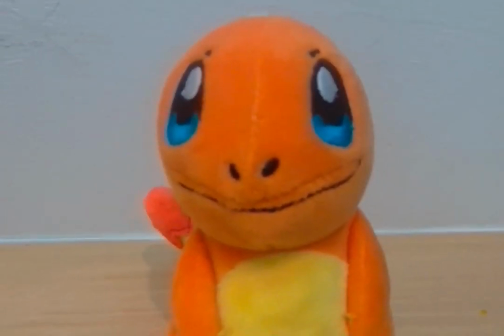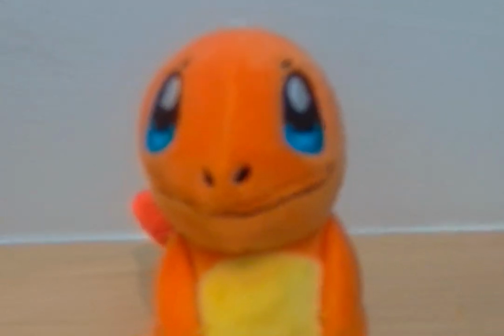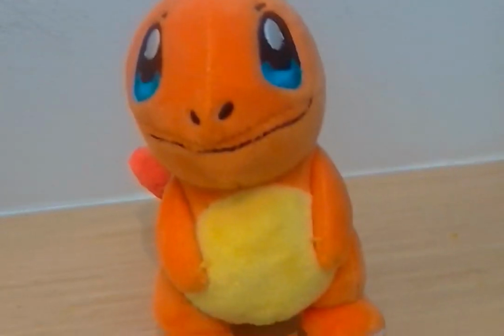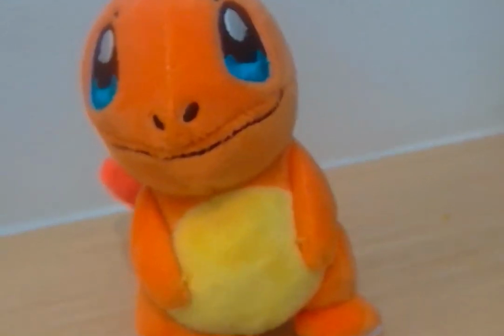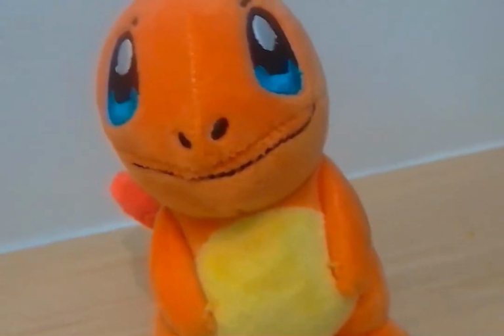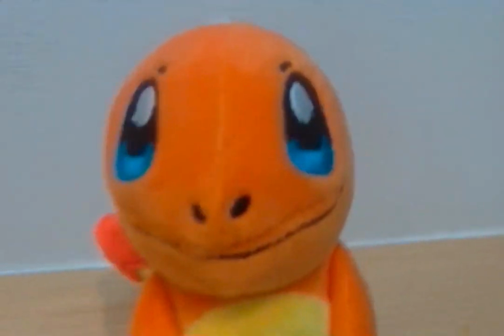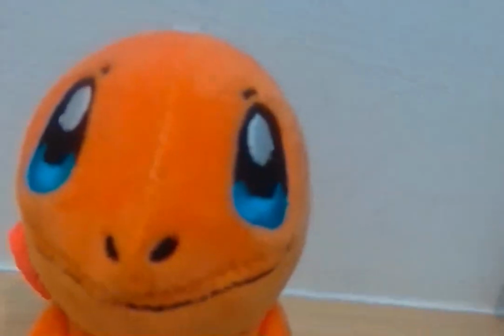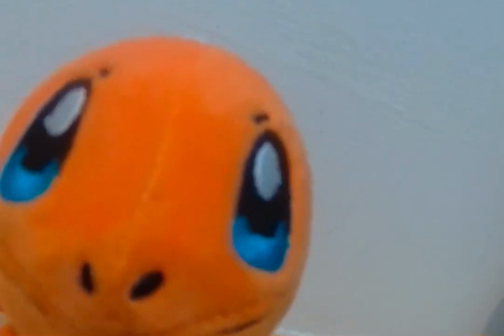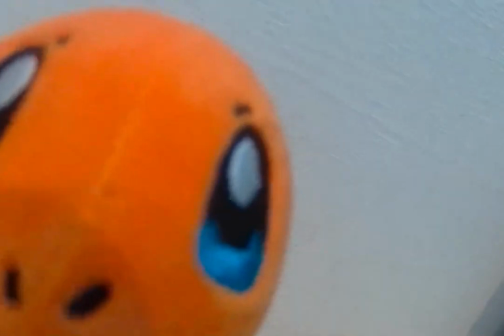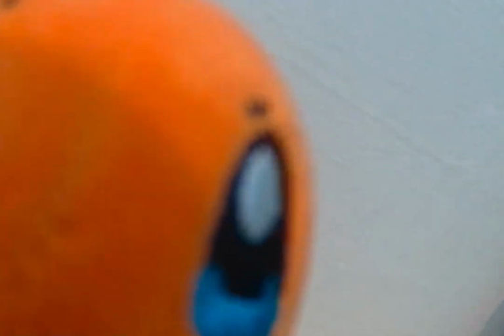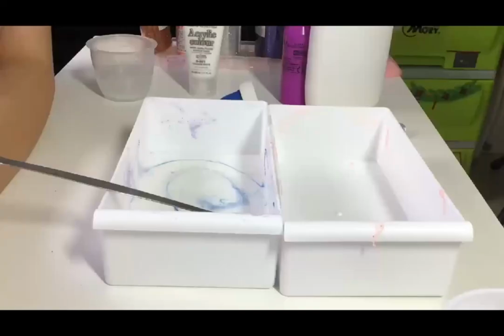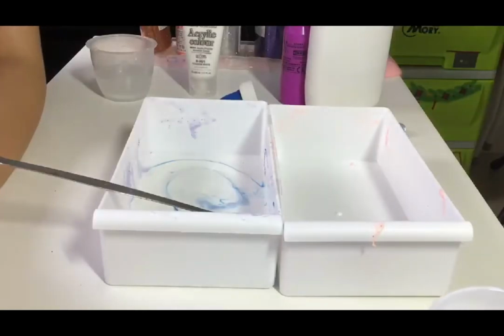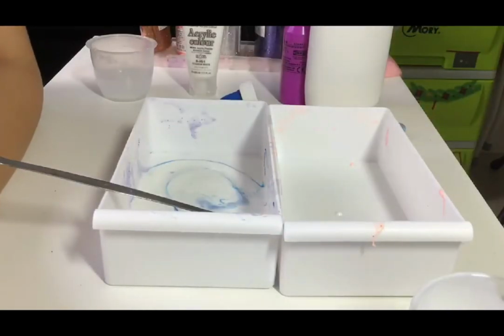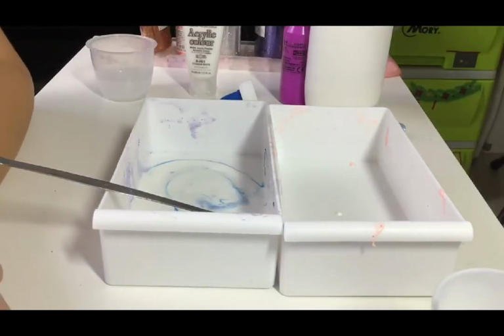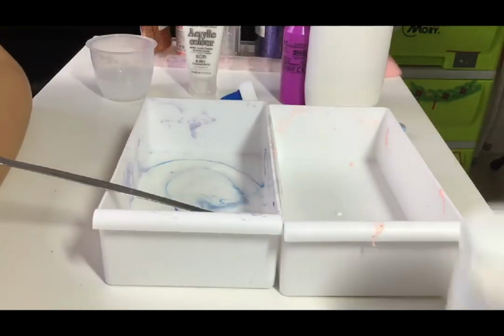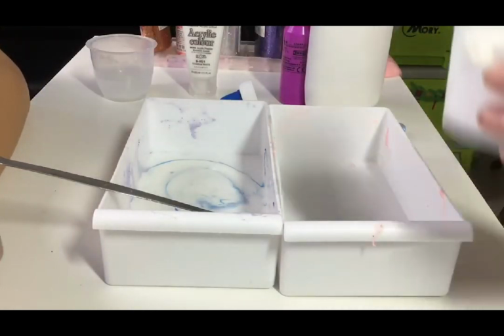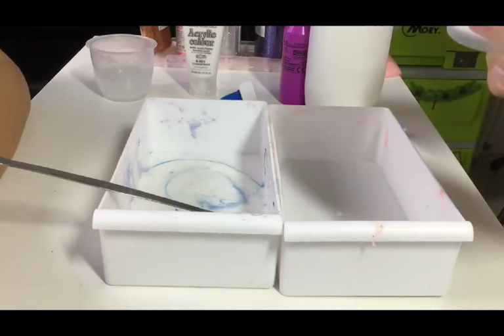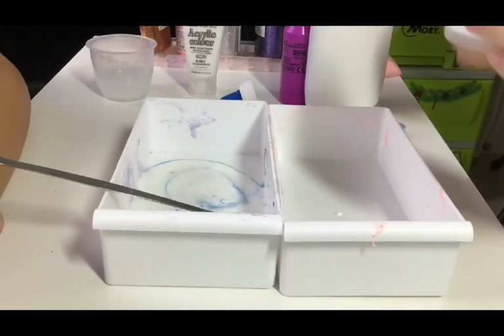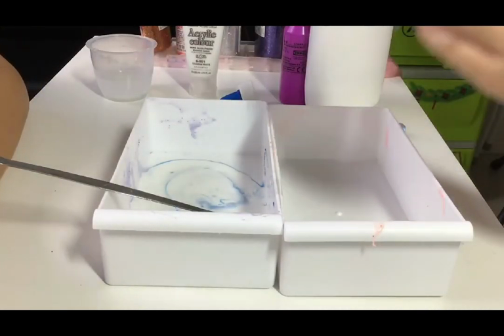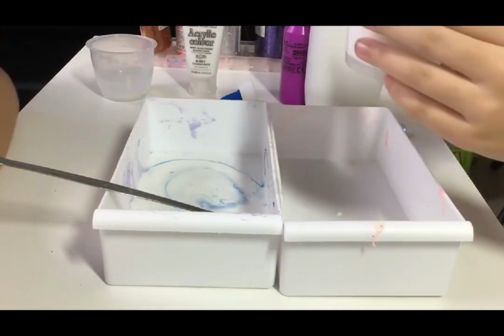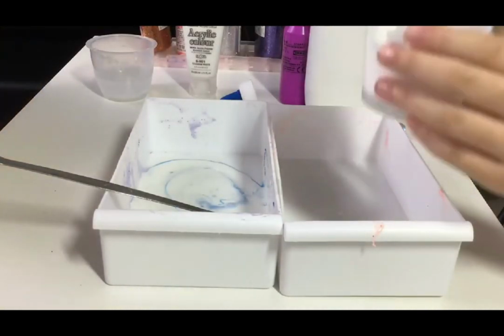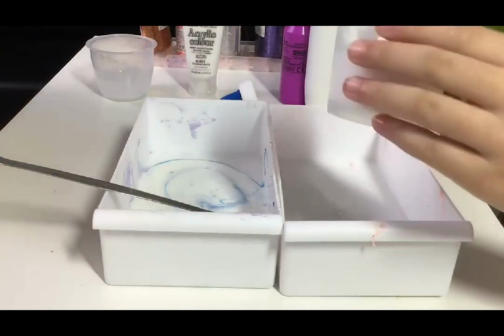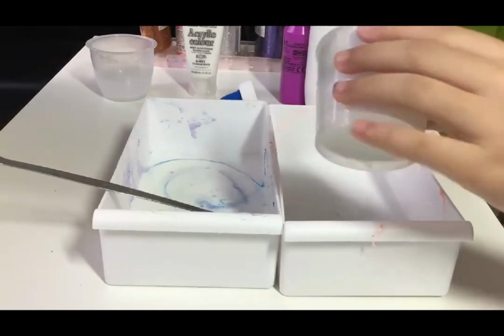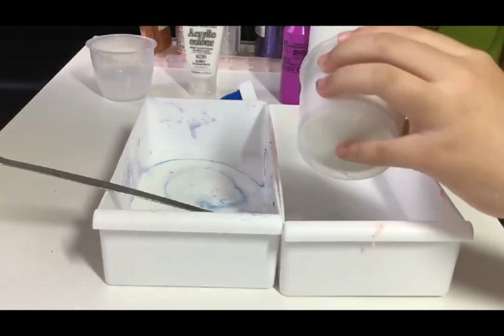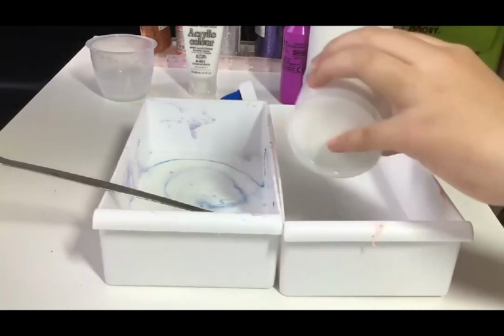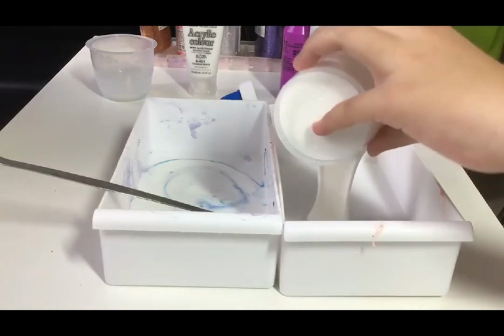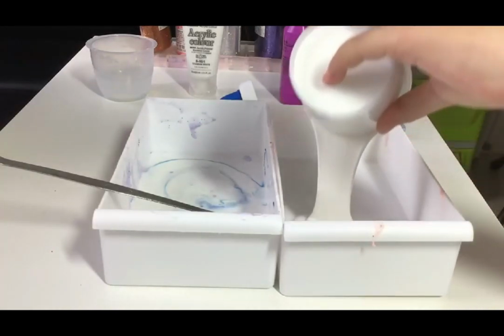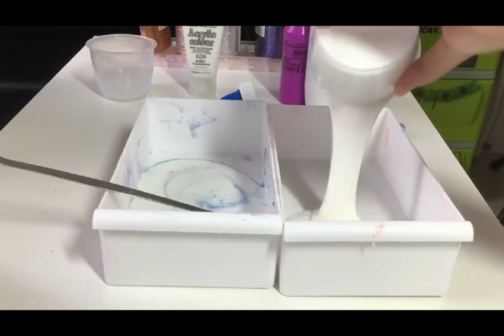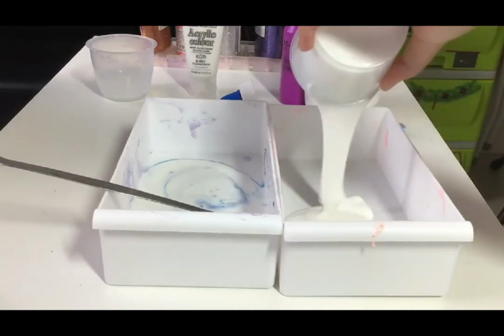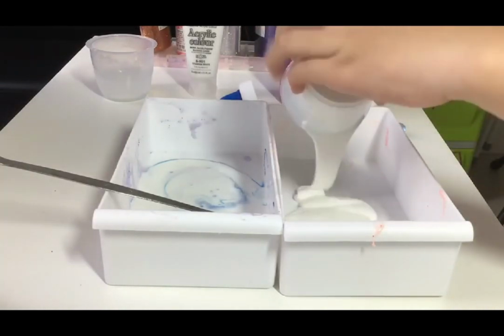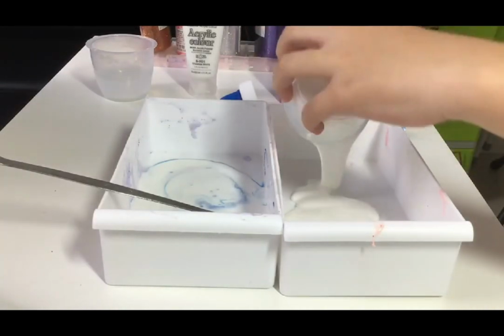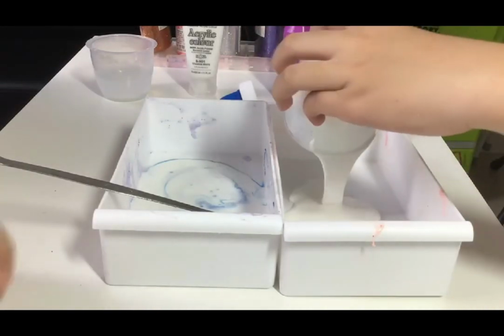It's time for an experiment! First we're going to put in half a cup of glue.